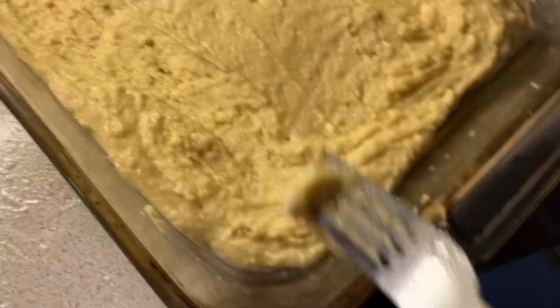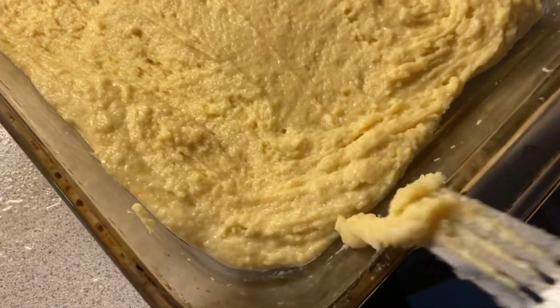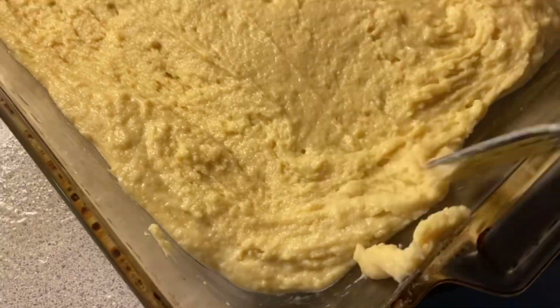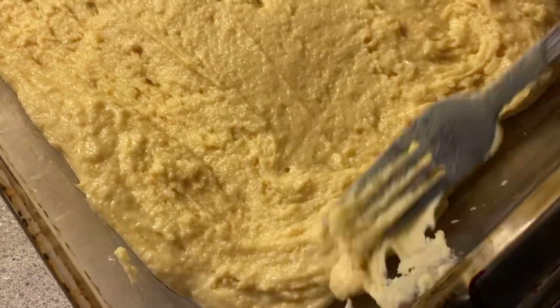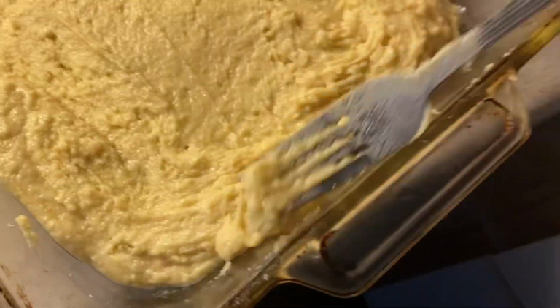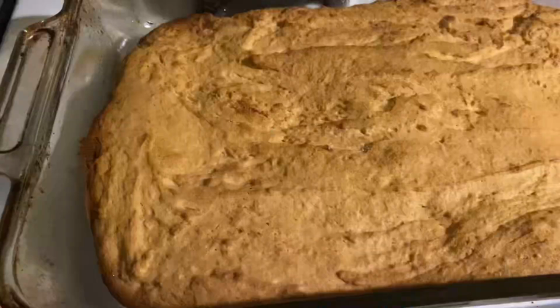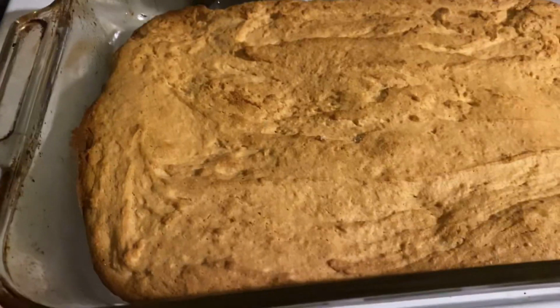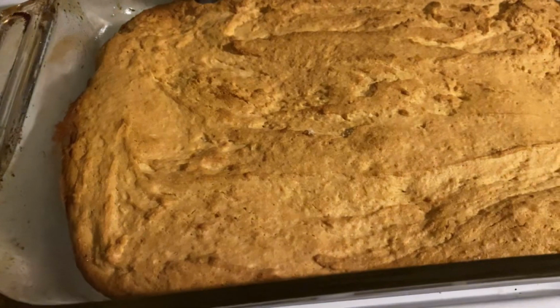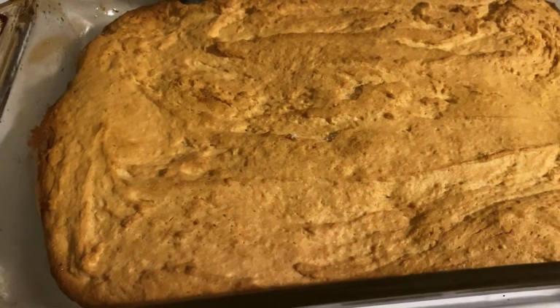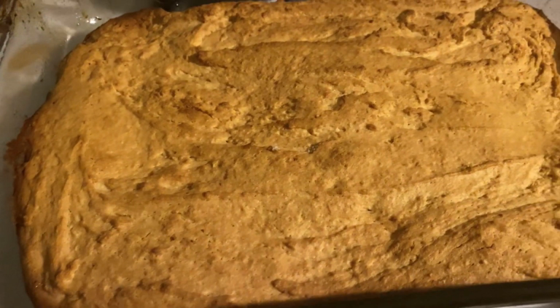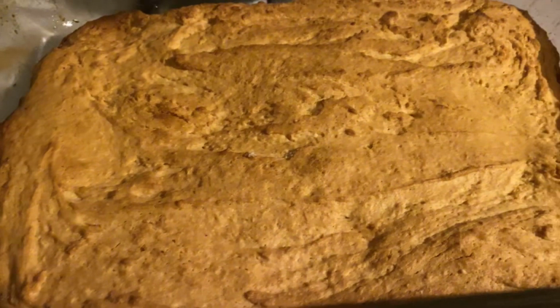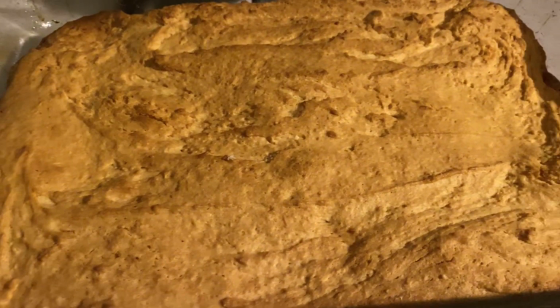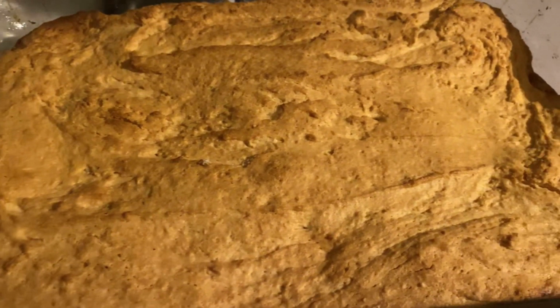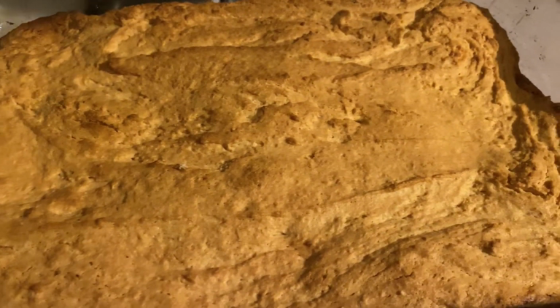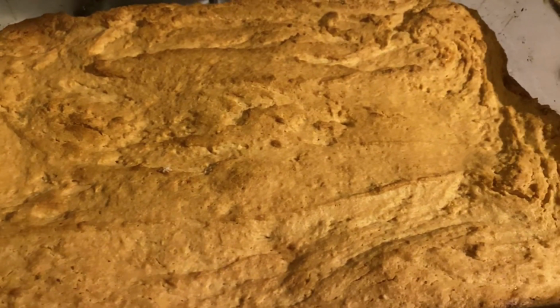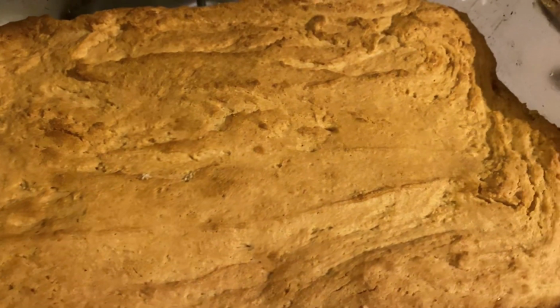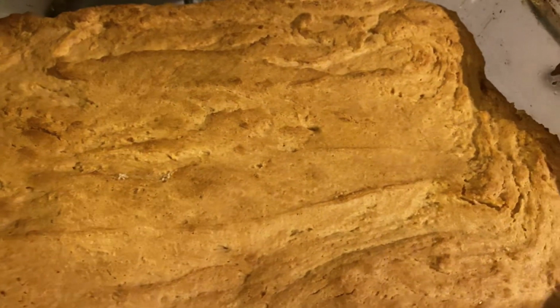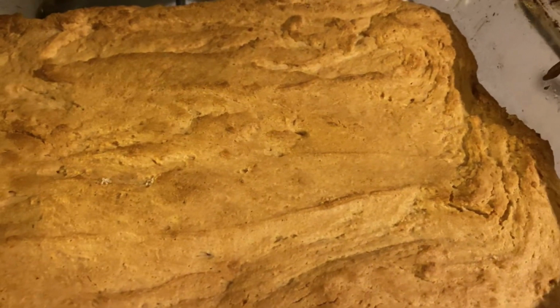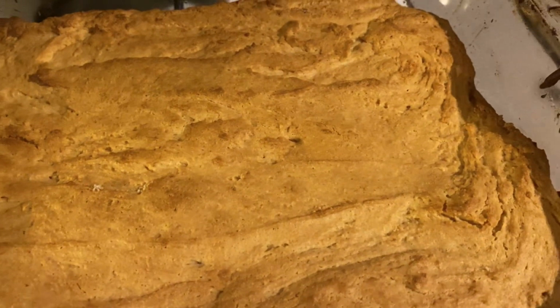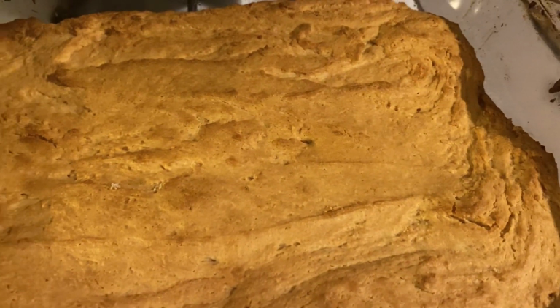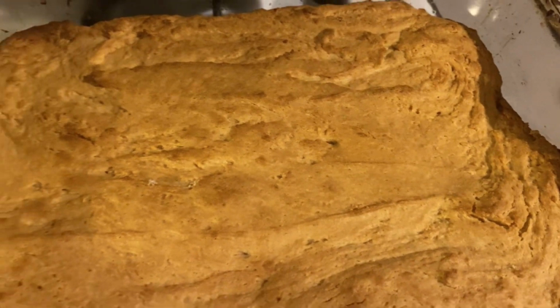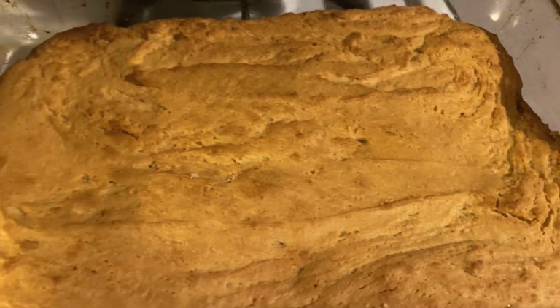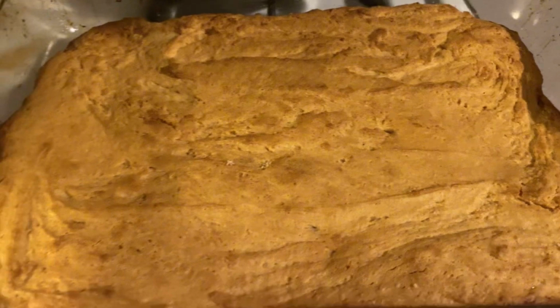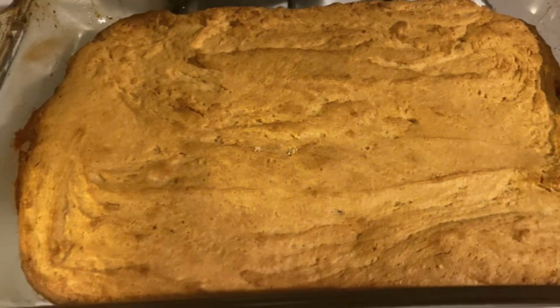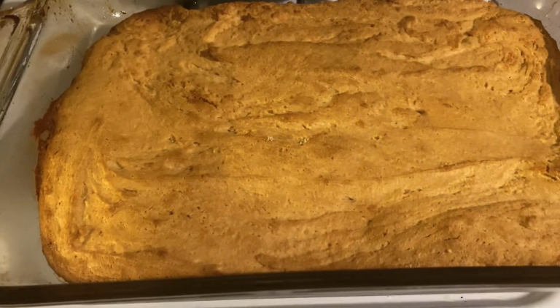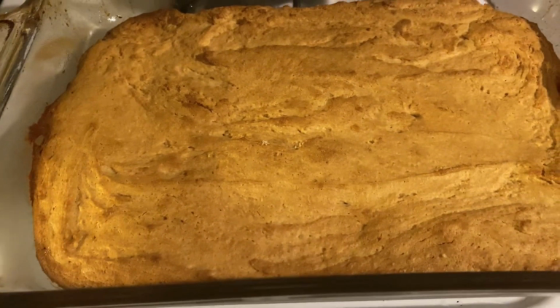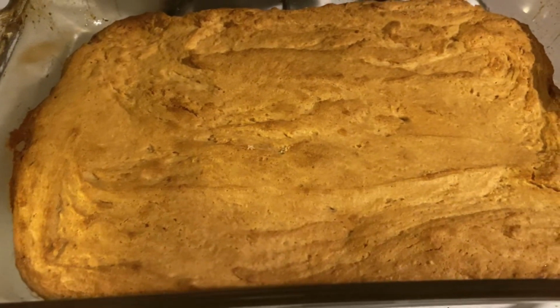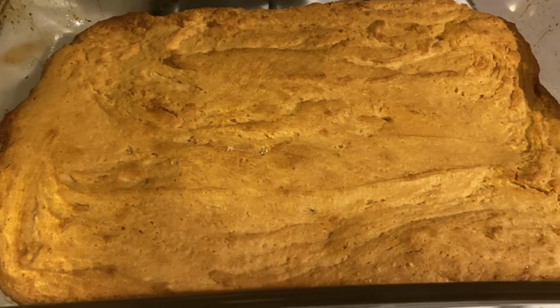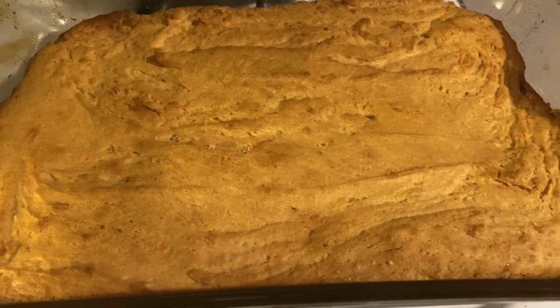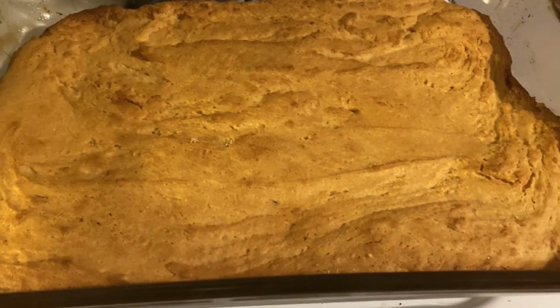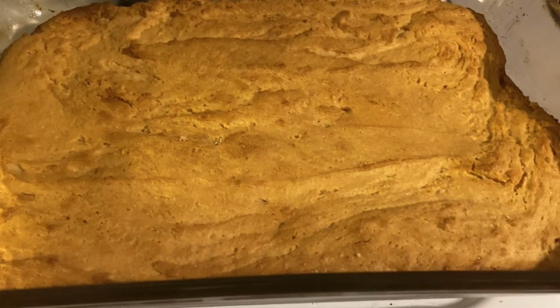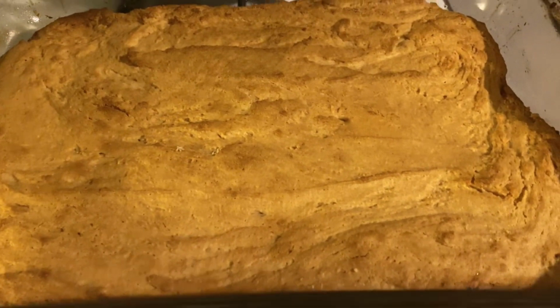I'm gonna bake it for 30 minutes. Well, it actually looks like the cornbread didn't come out the way I thought it would look, but it was actually just as tasty. And here's the final product.